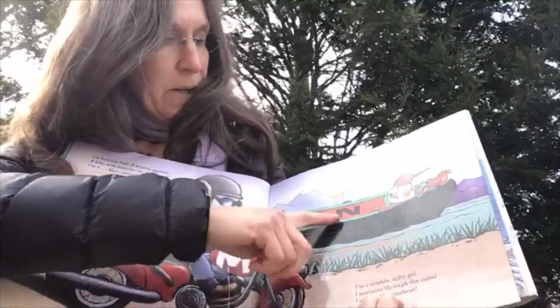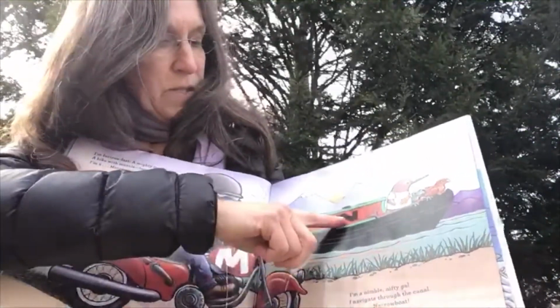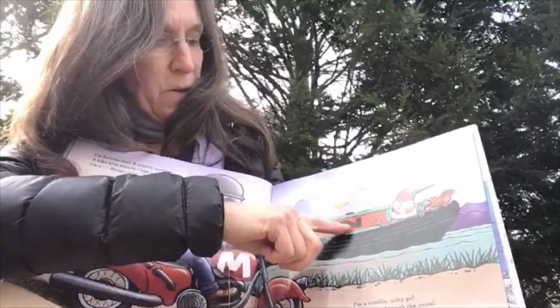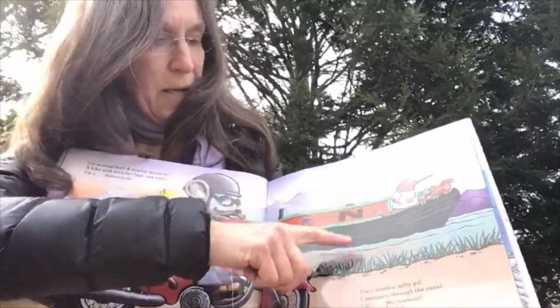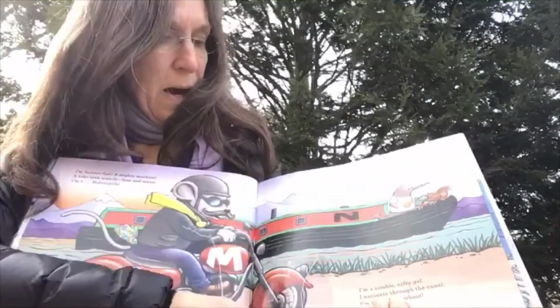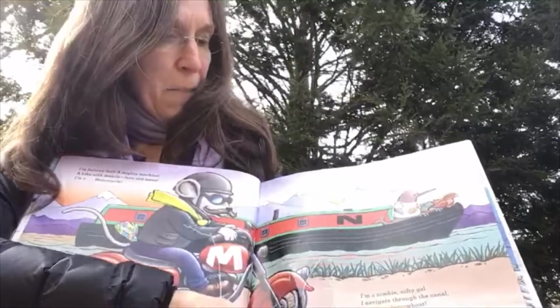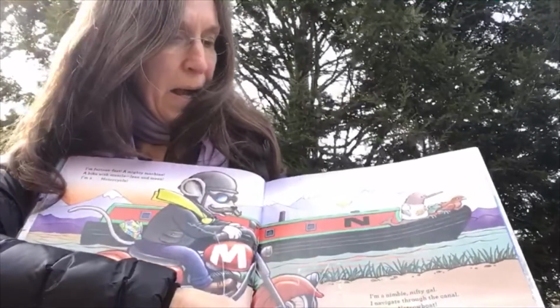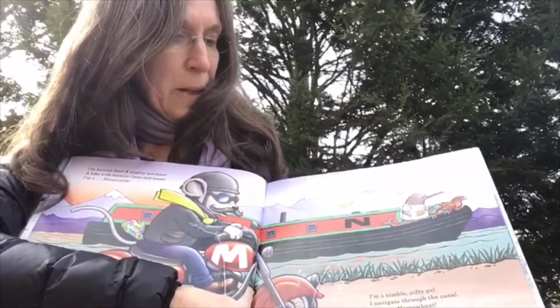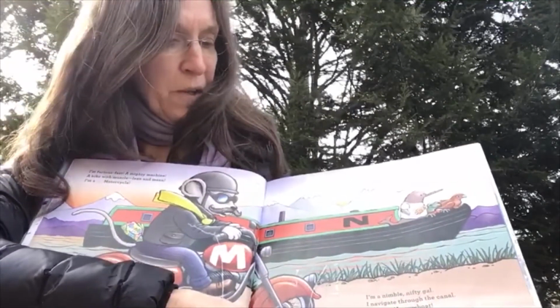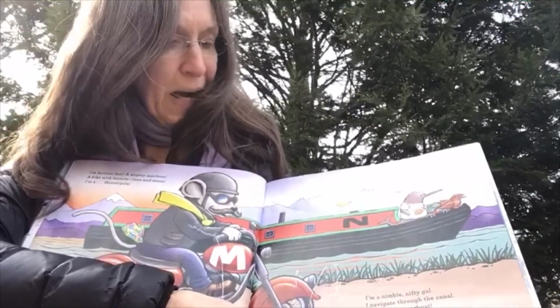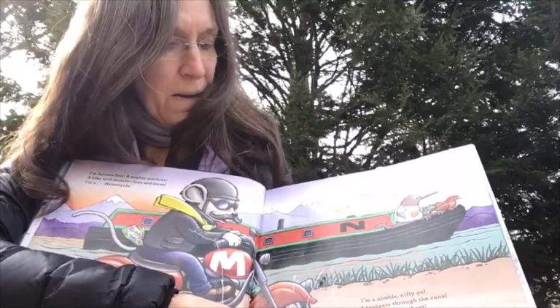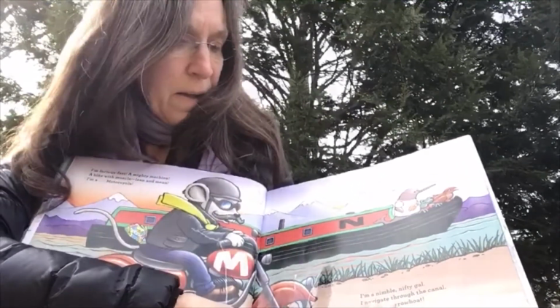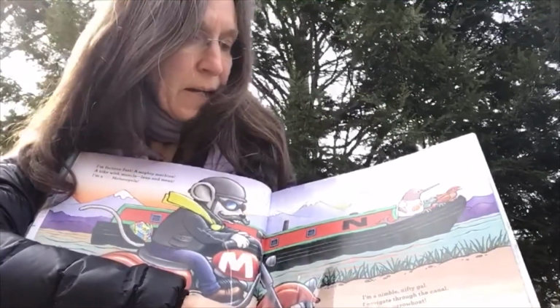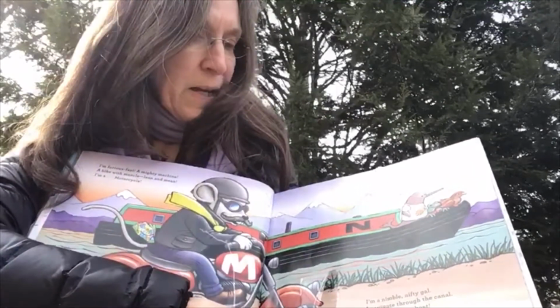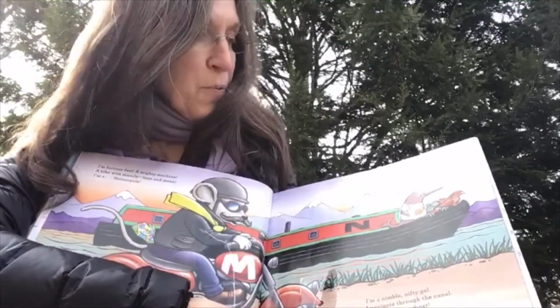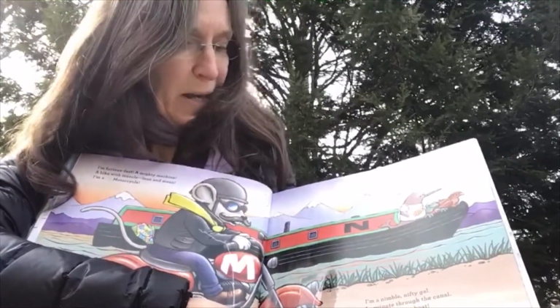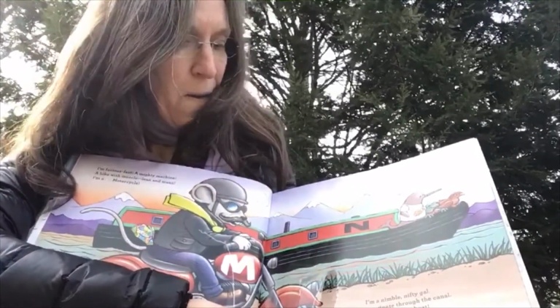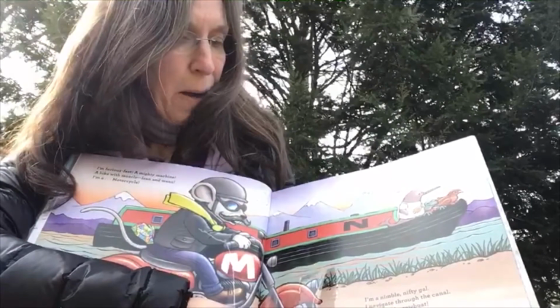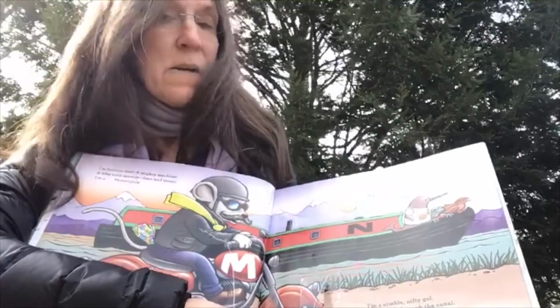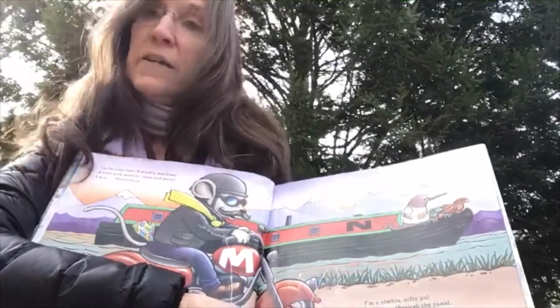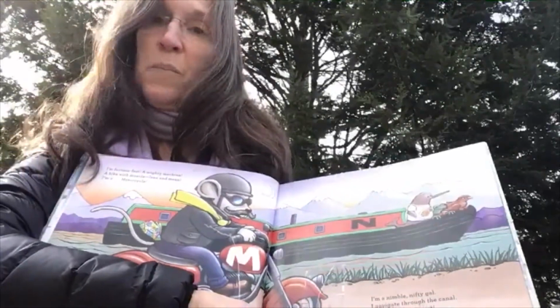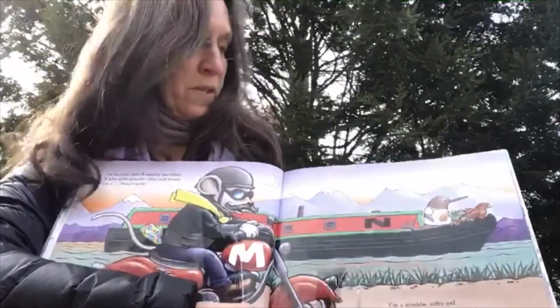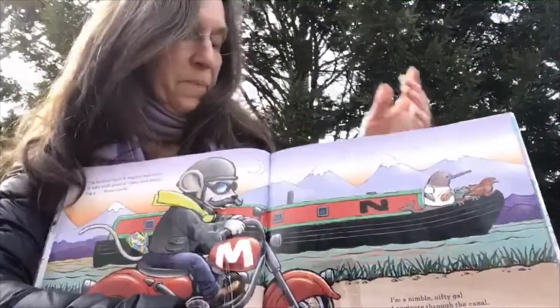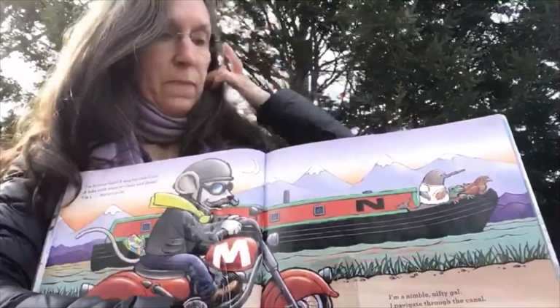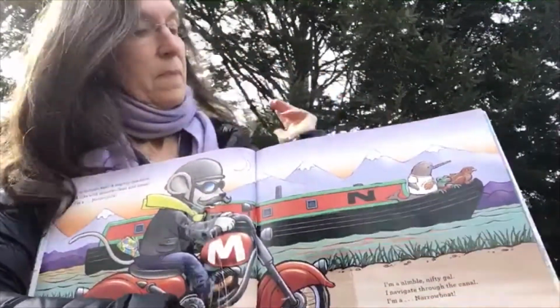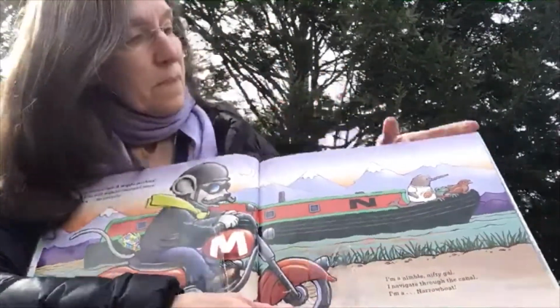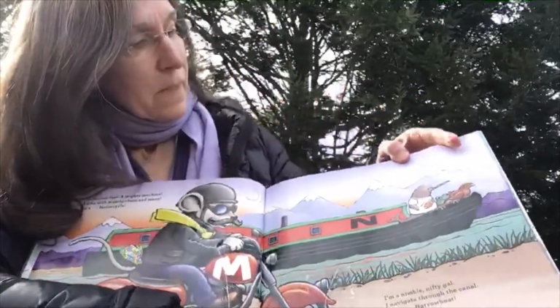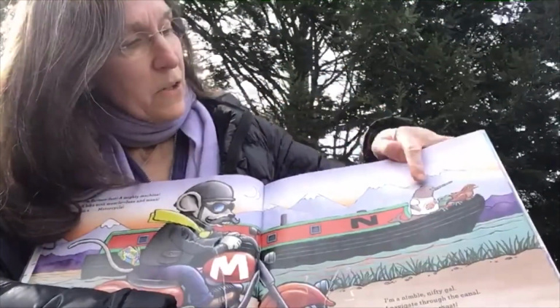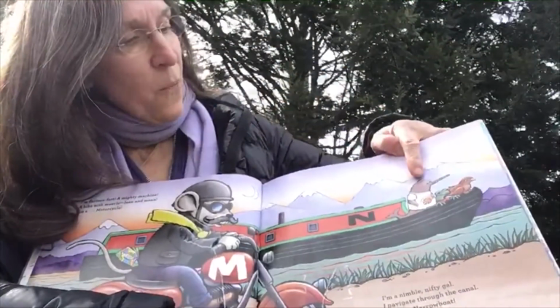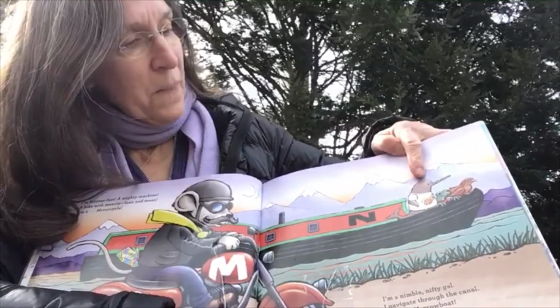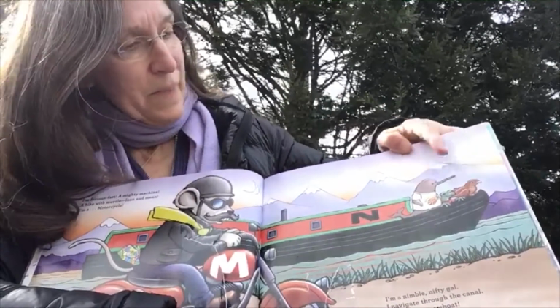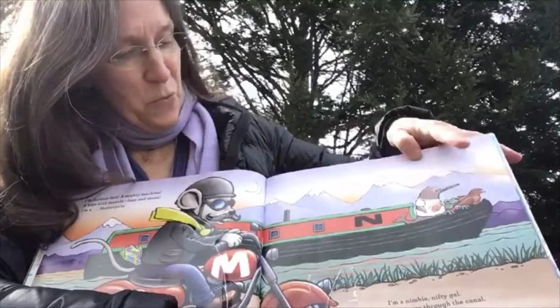Here's the letter N. I am a nimble, nifty gal. I navigate through the canal. I'm a narrowboat. And here's a narwhal and a newt.